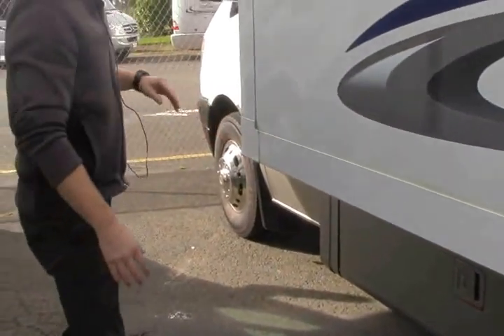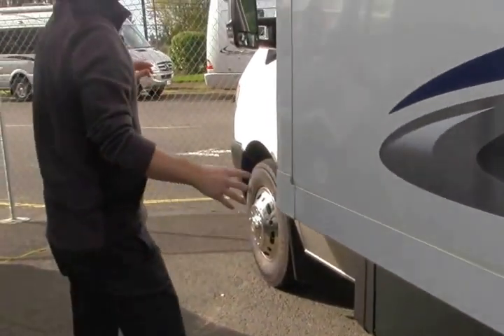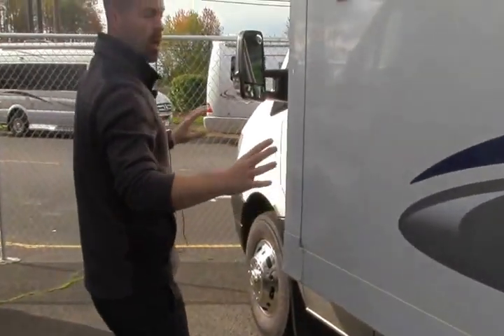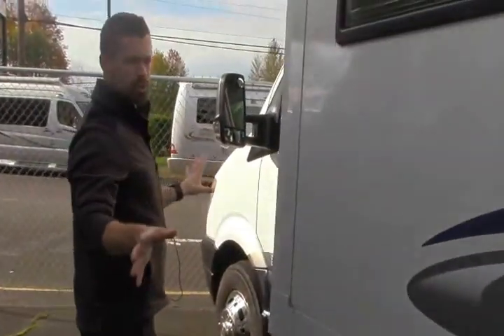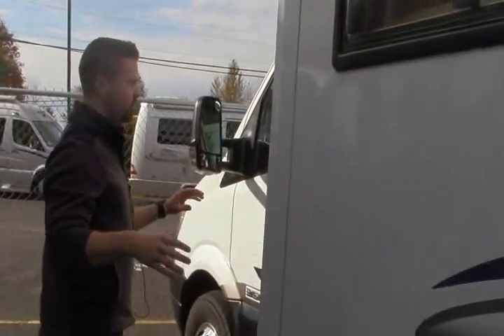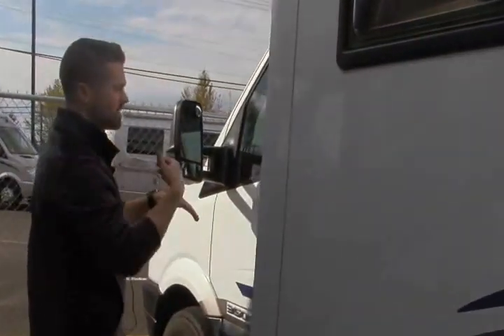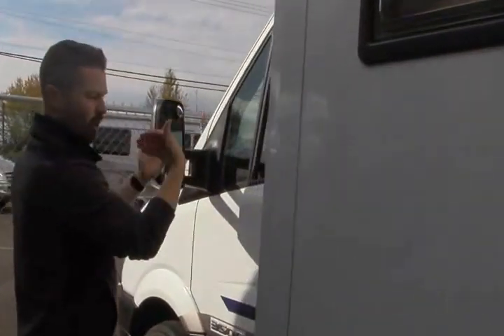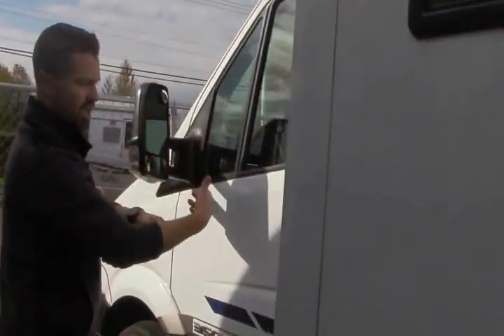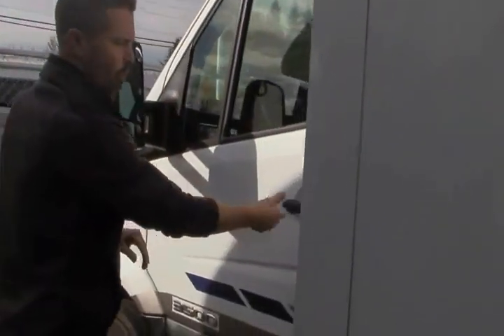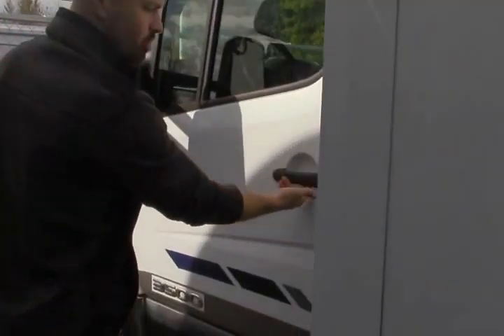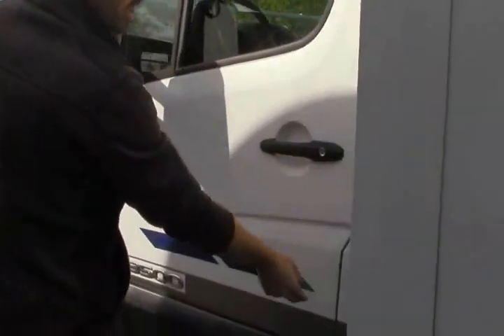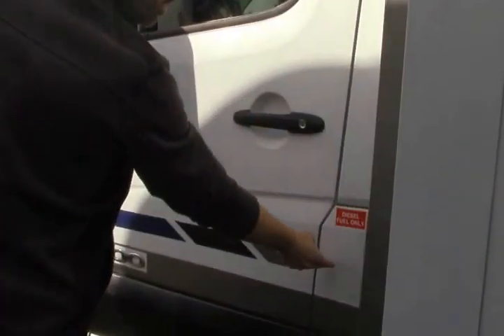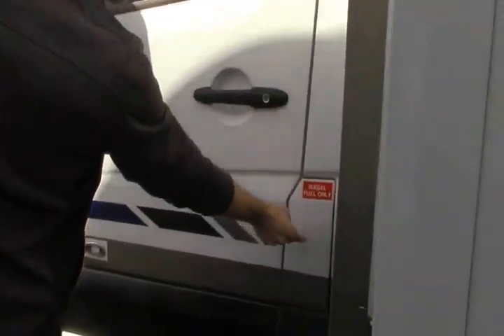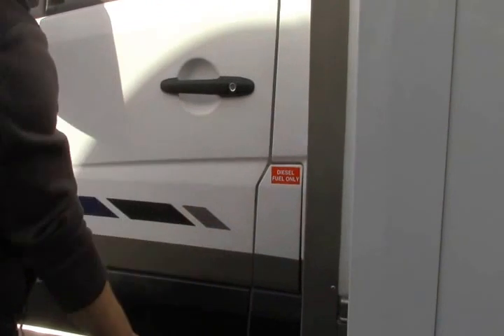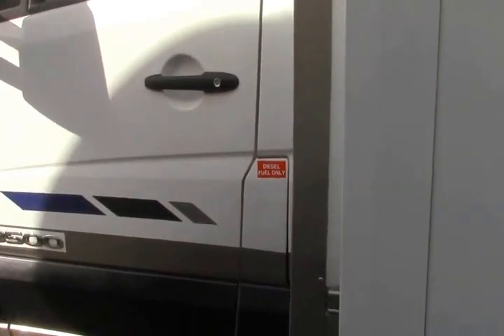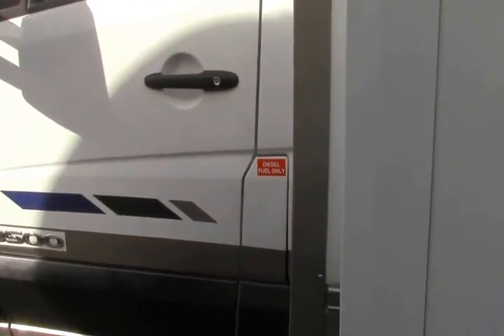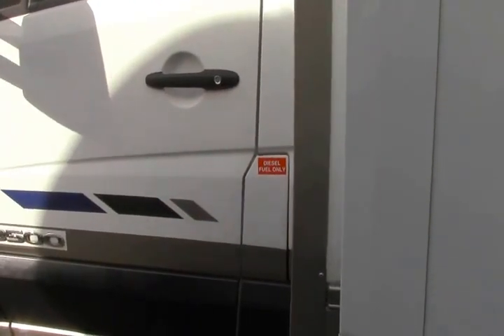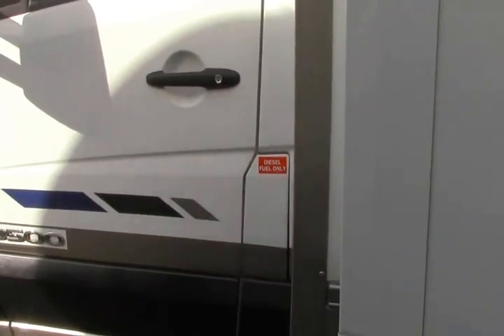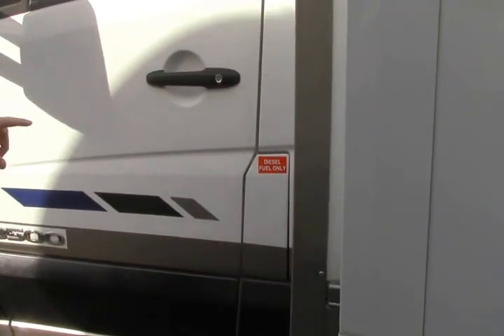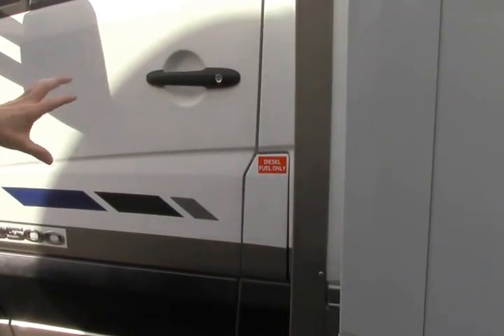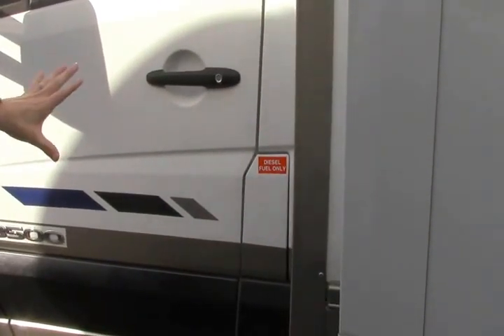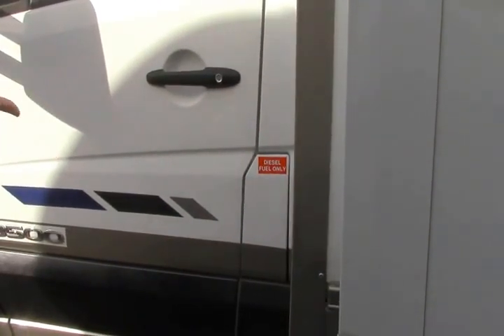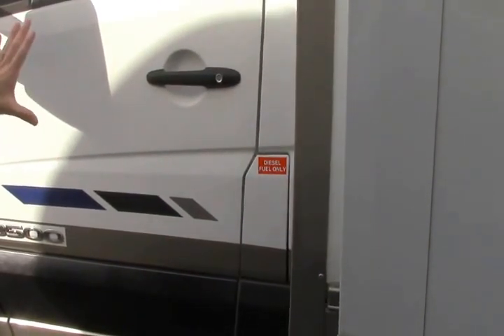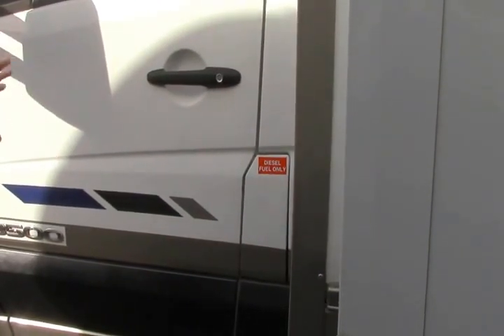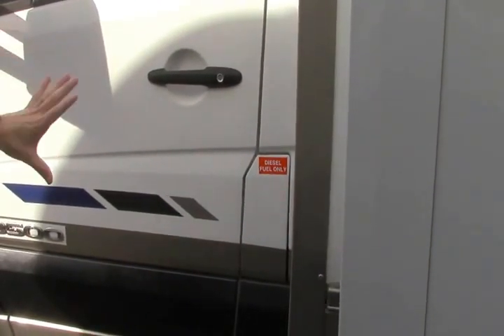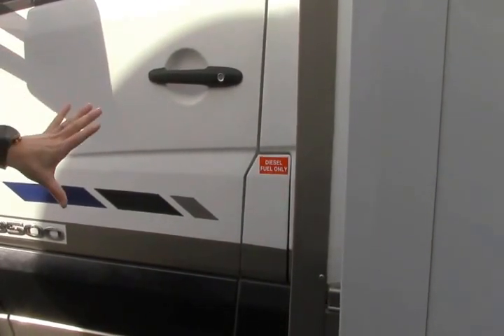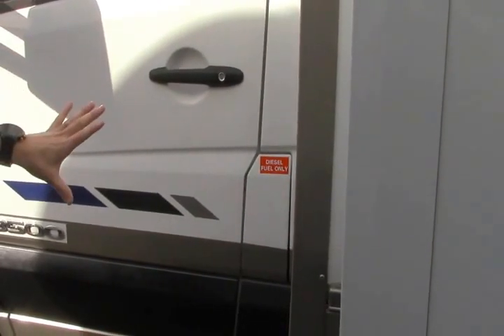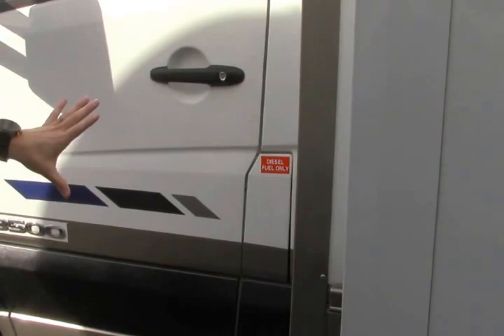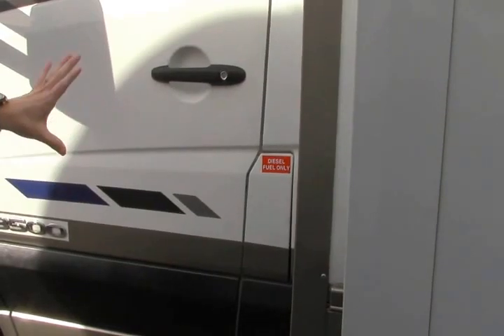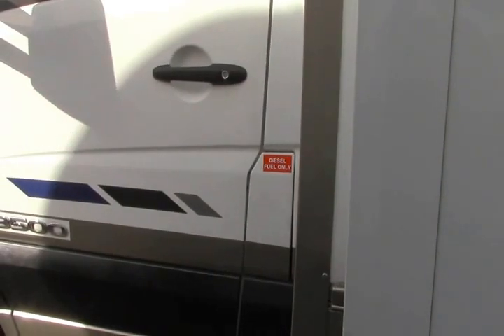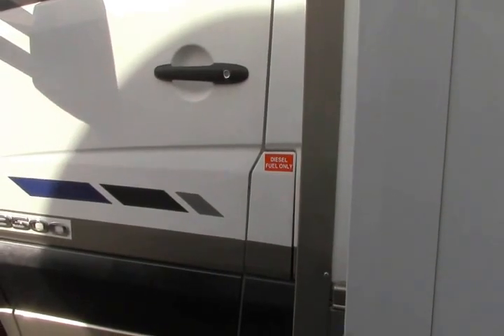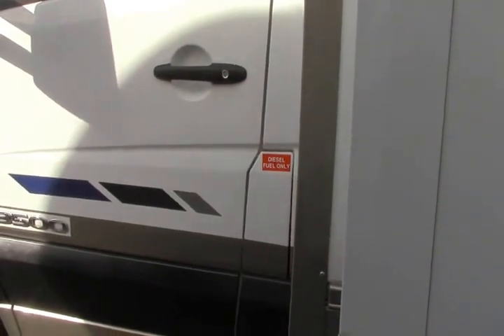And then like all Sprinters you've got access from both sides — when you open up your driver side door, easy place to fill up your diesel fuel. The nice thing about having that closed is nobody can get into your fuel tank while you have it locked up.